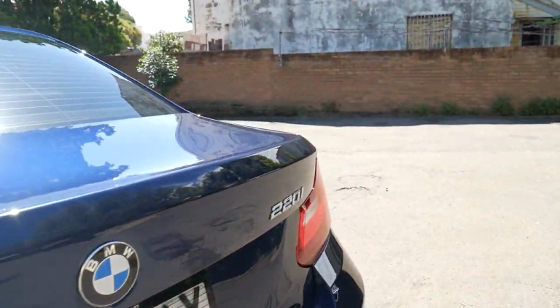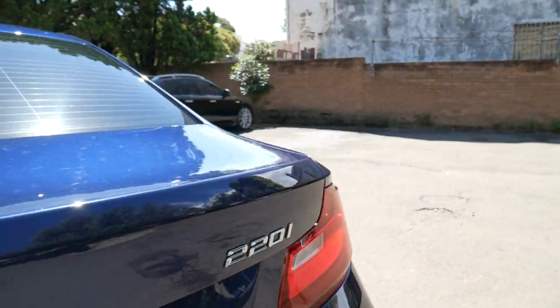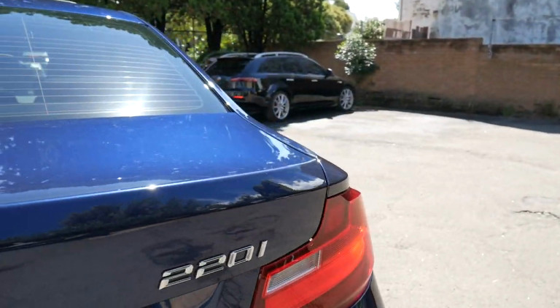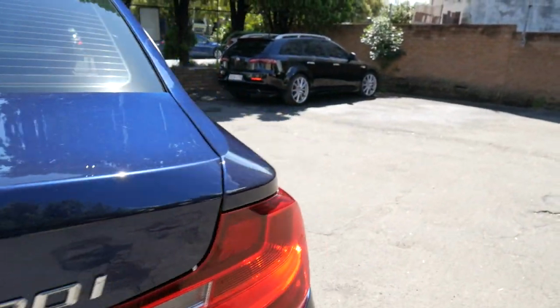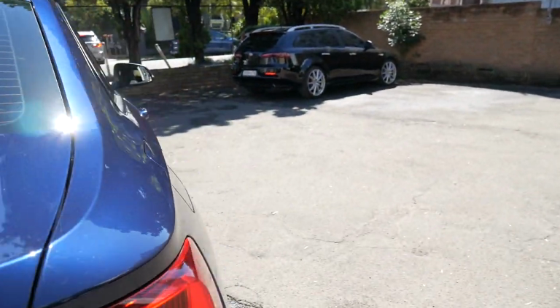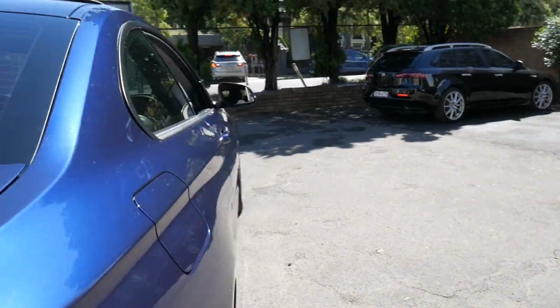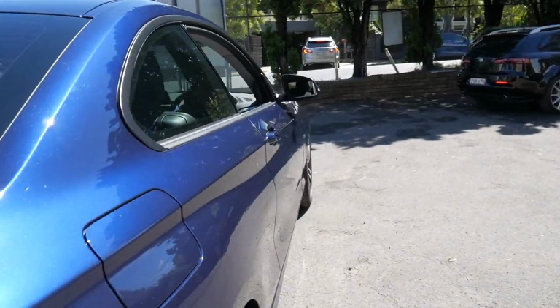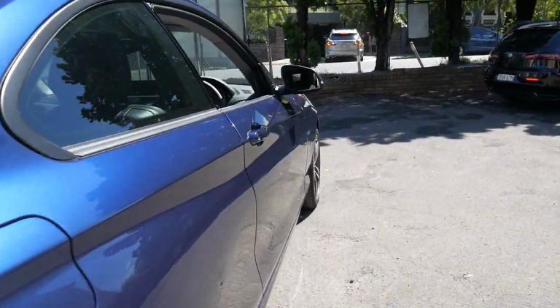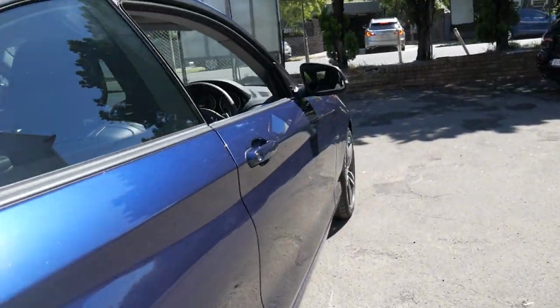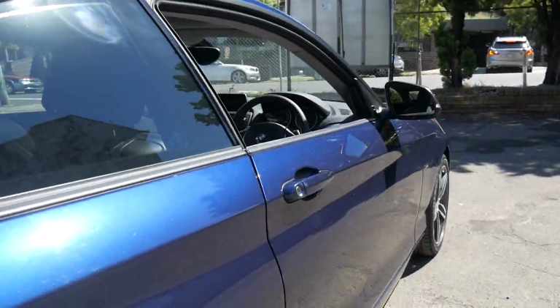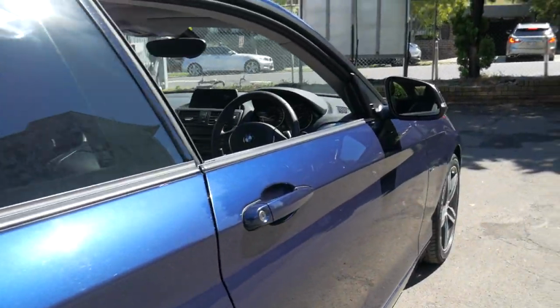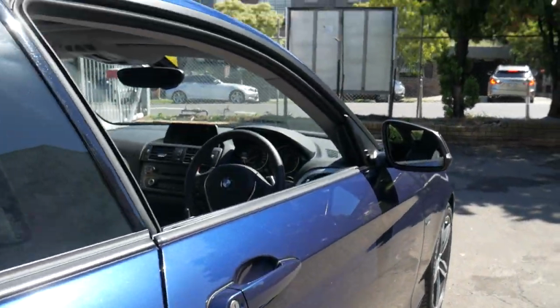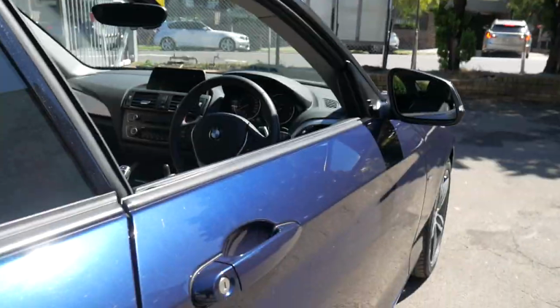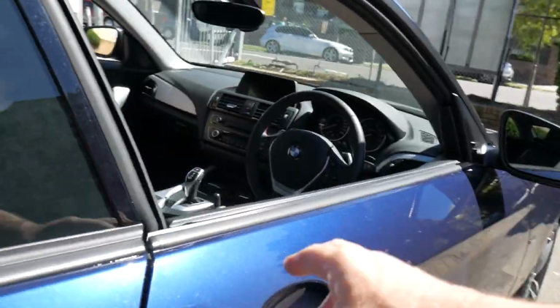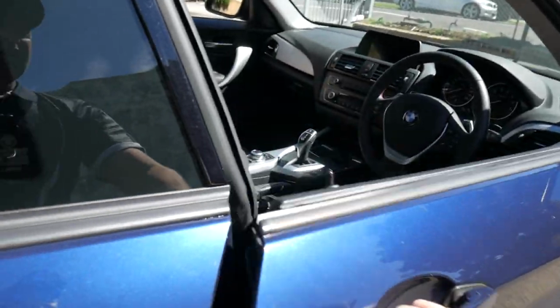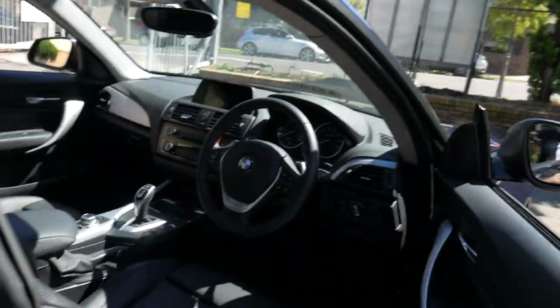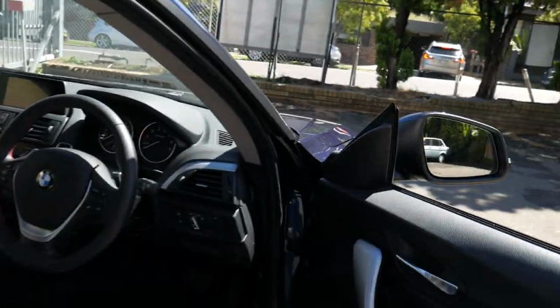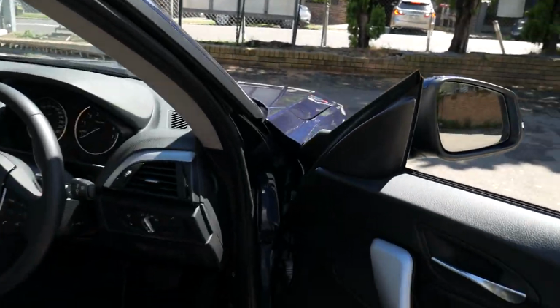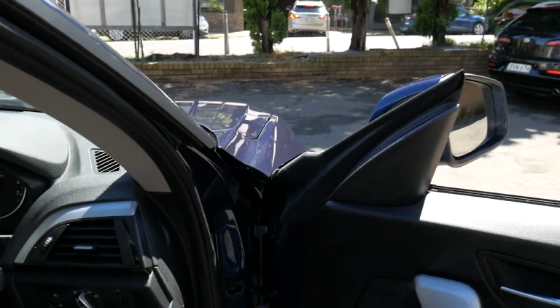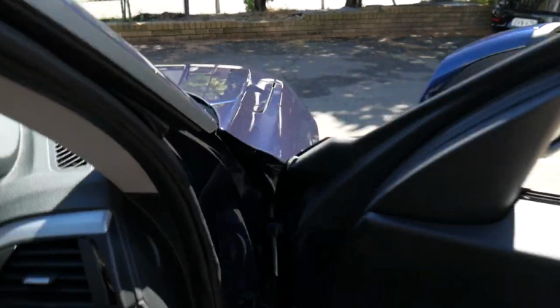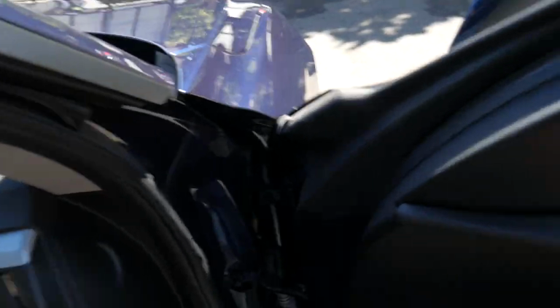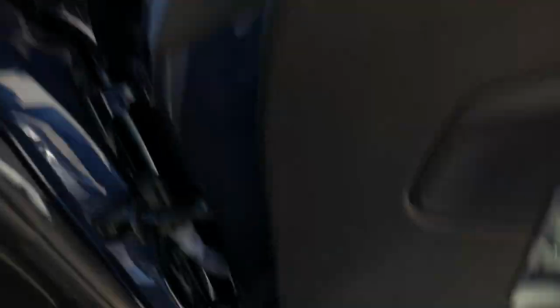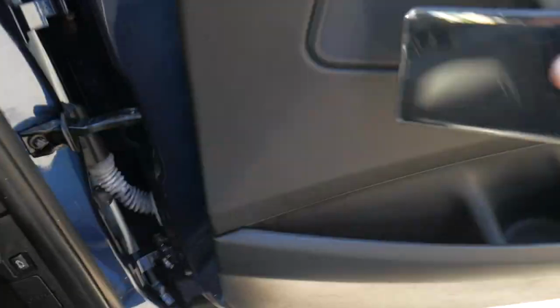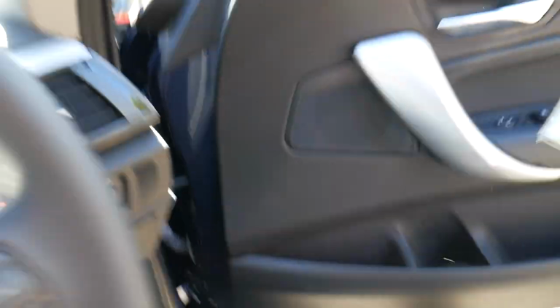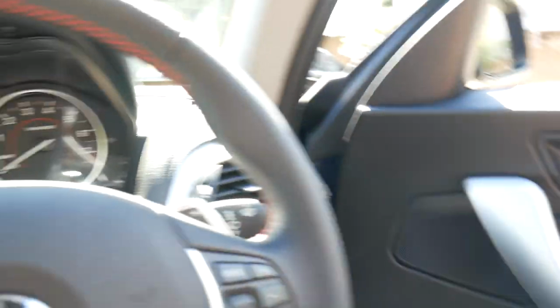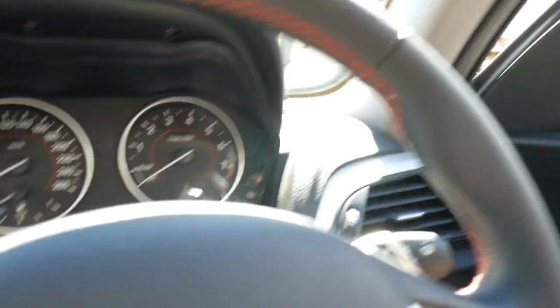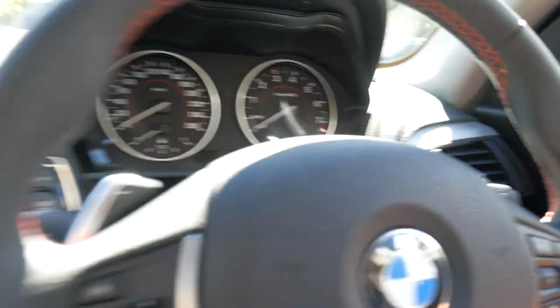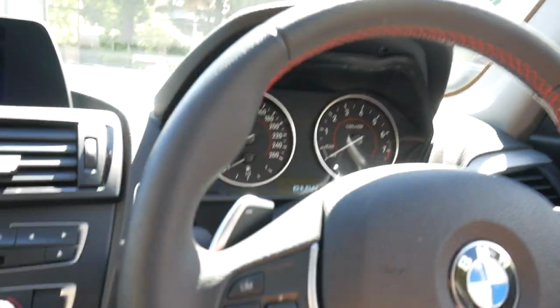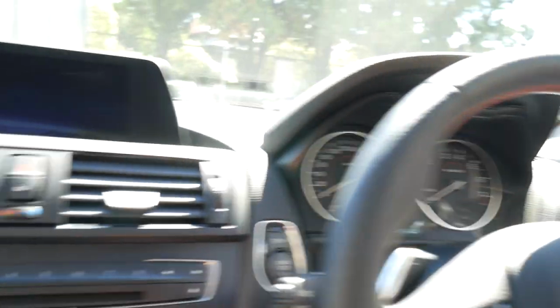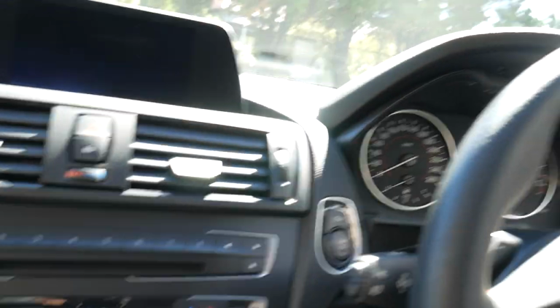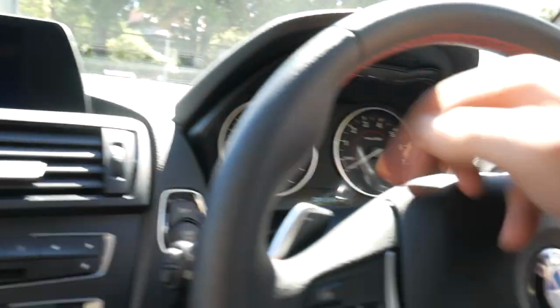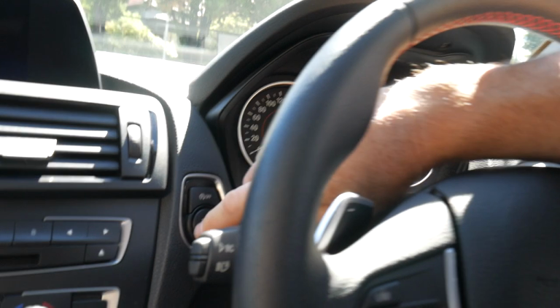There's a mark or two here or there, but the 220i is actually a twin turbocharged four-cylinder engine — super fuel efficient. Keyless start, keyless go, automatic headlights, windscreen washers. It's got everything.